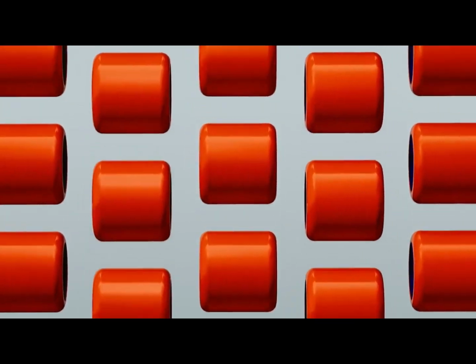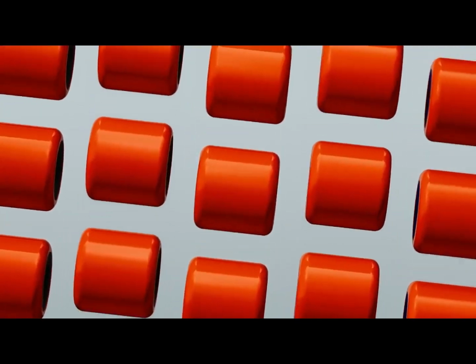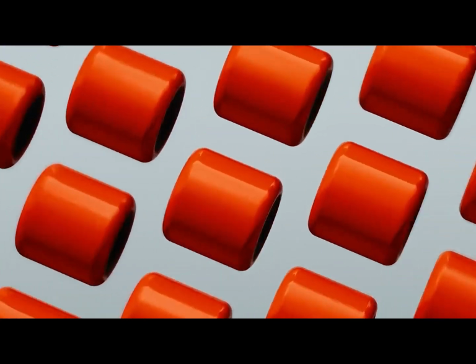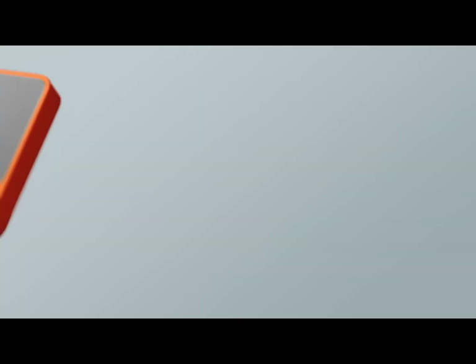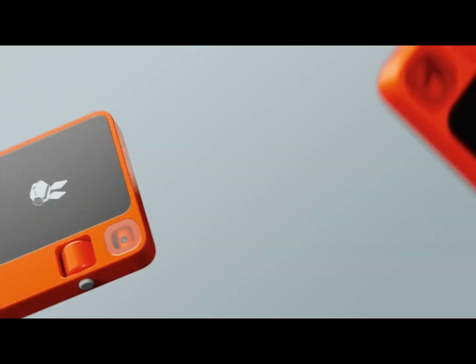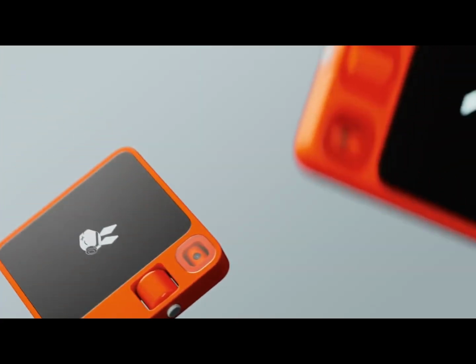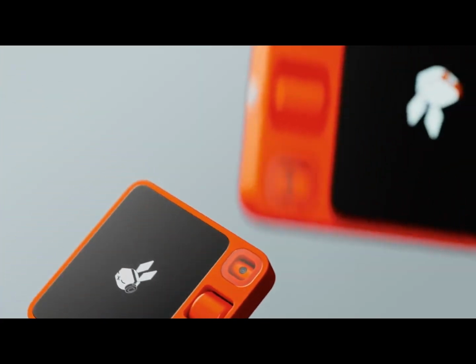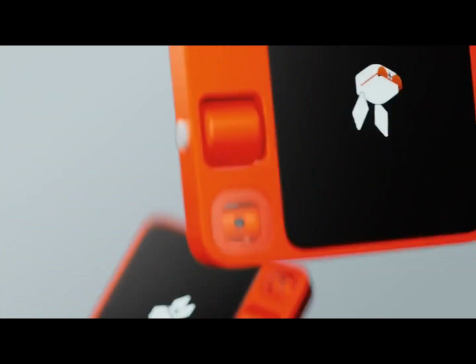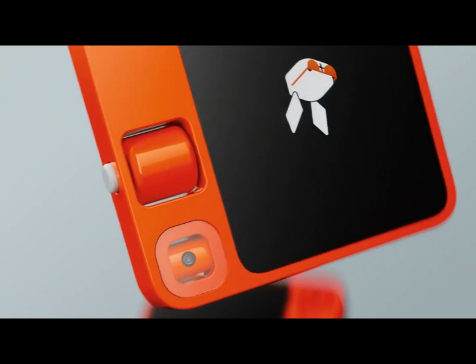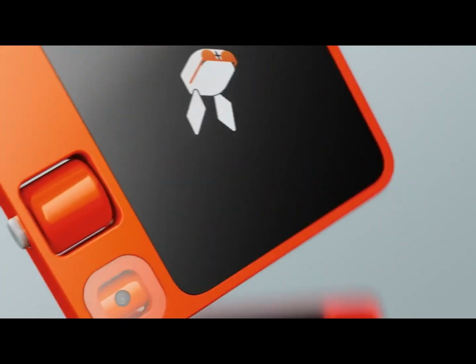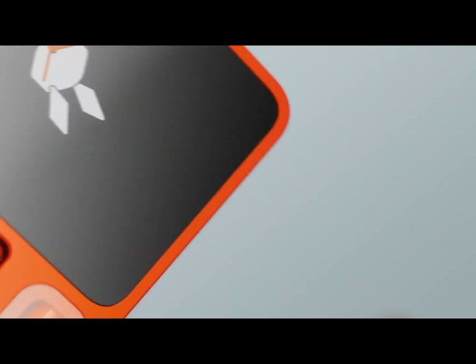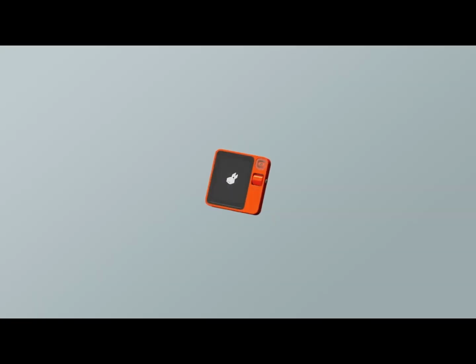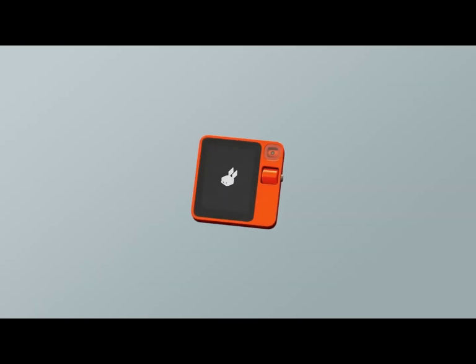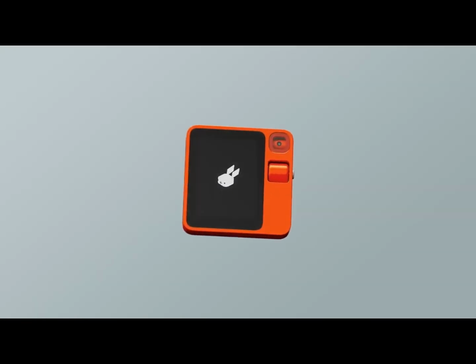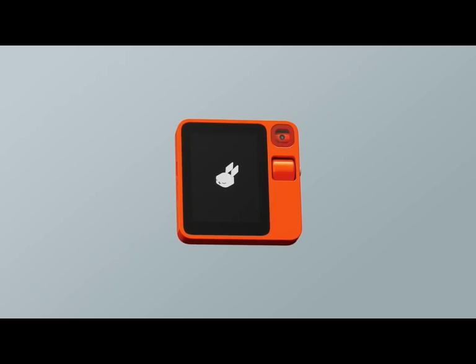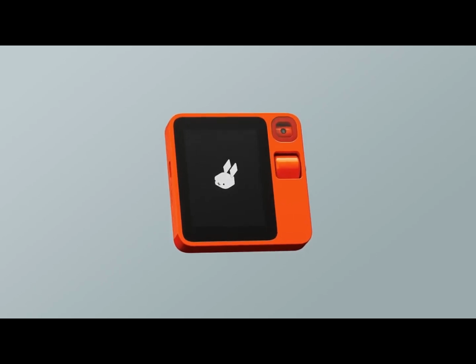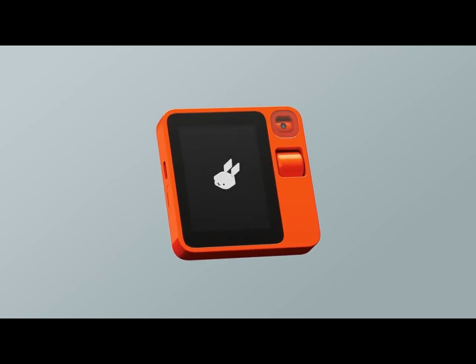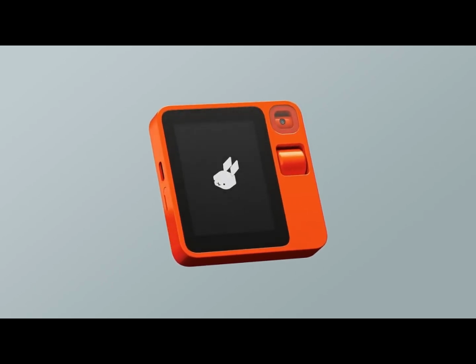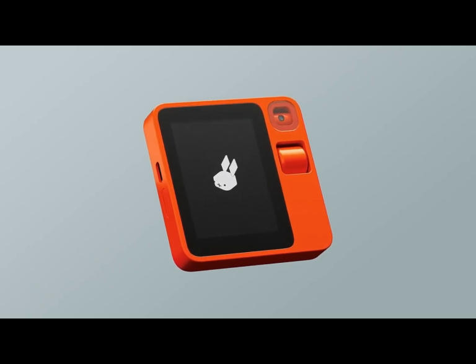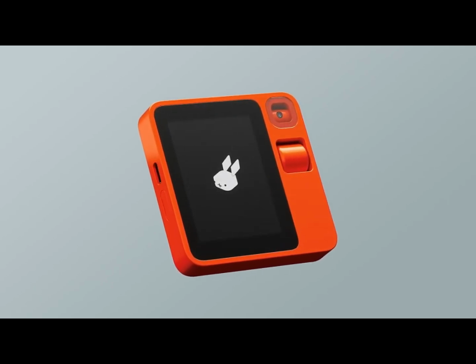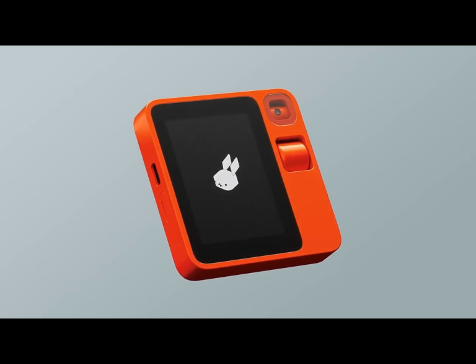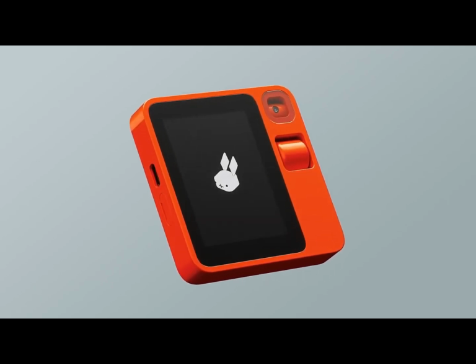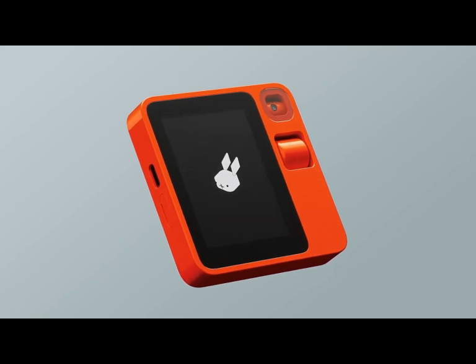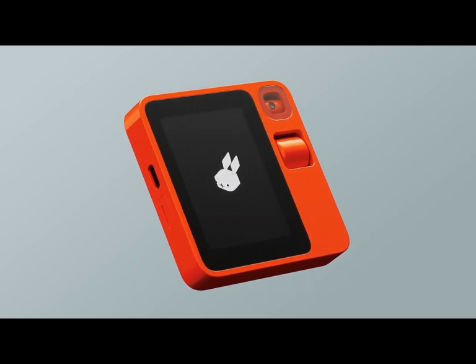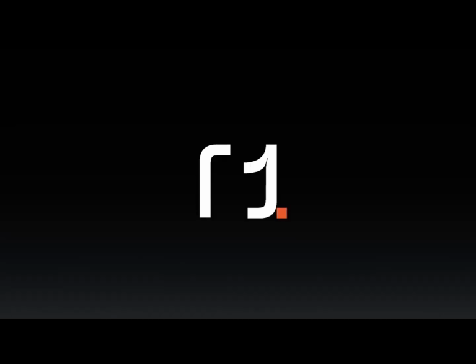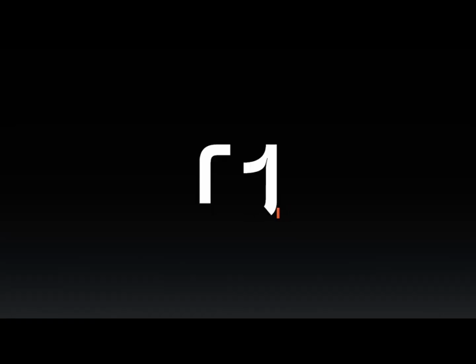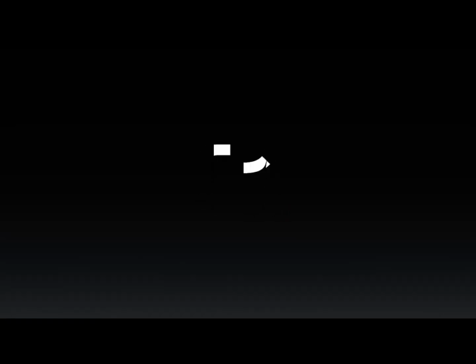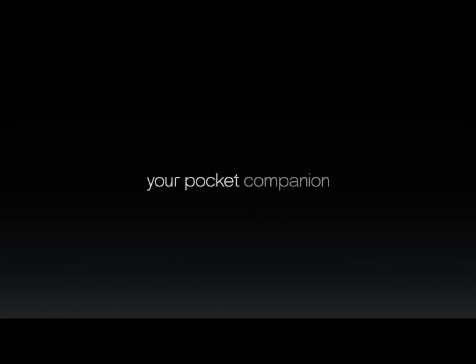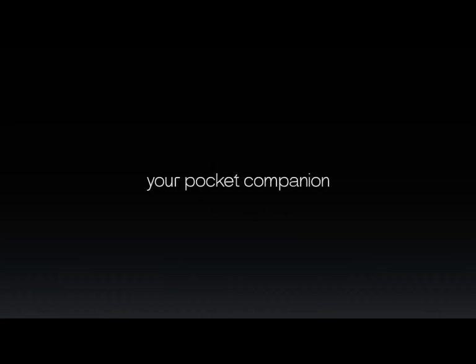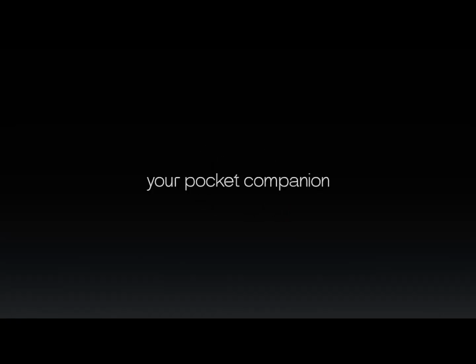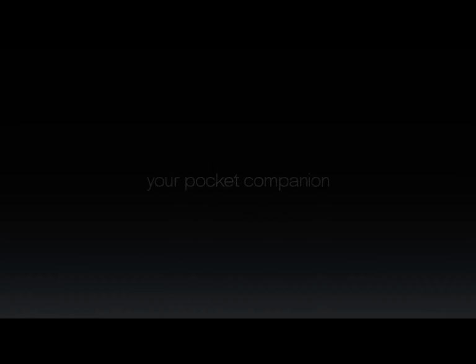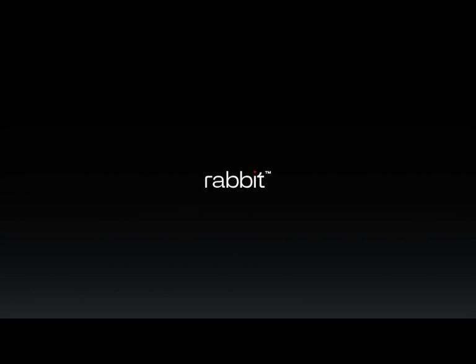Overall thoughts: The Rabbit R1 is a promising AI companion, but it still needs some work. If you're looking for a unique gadget, the R1 is worth checking out.